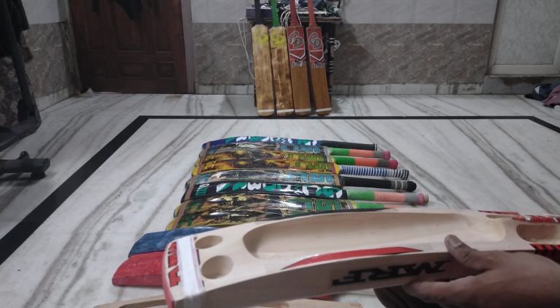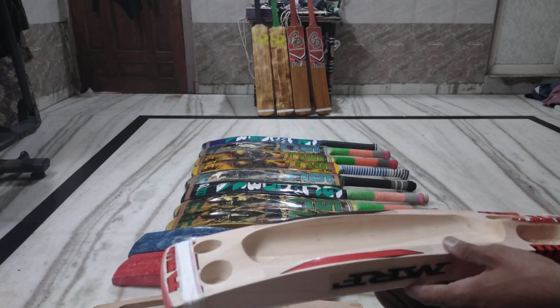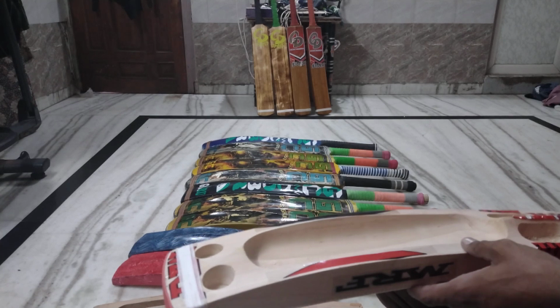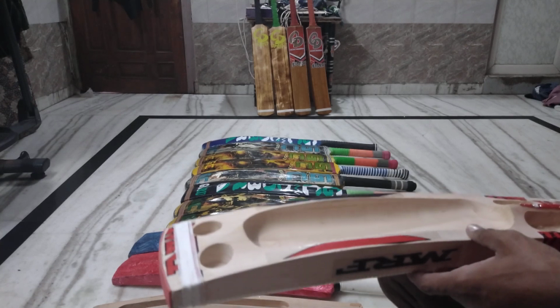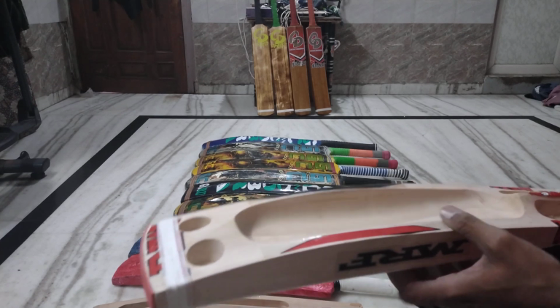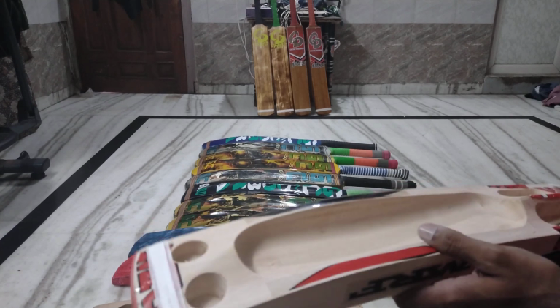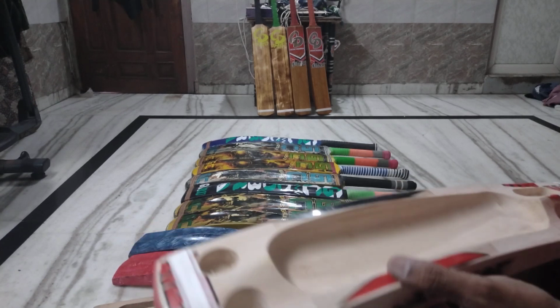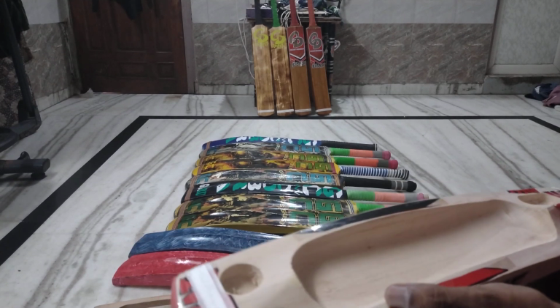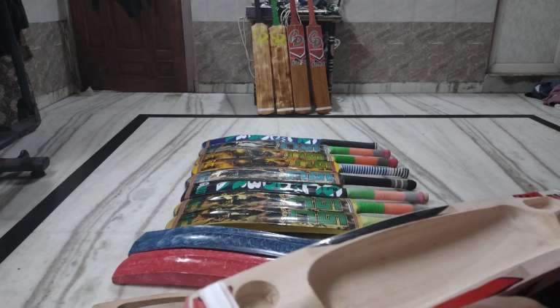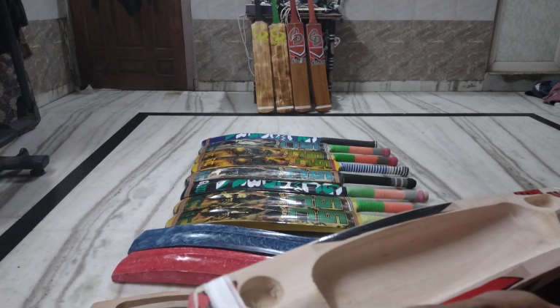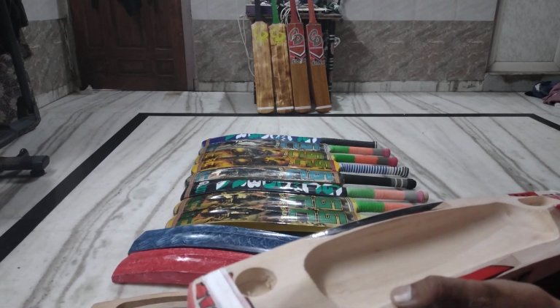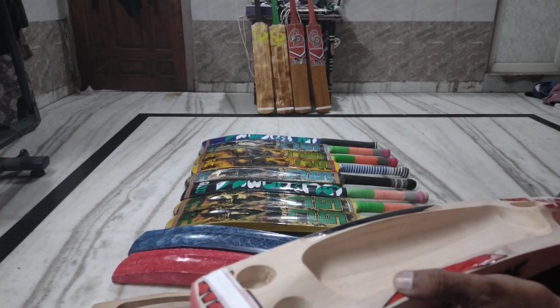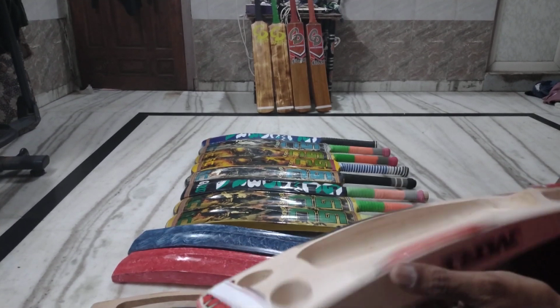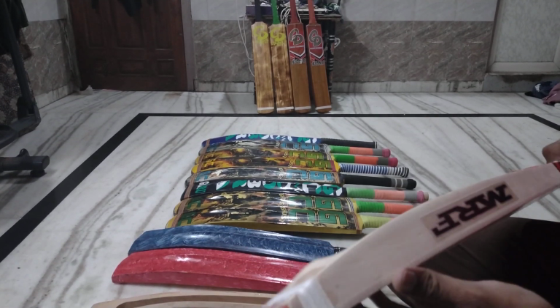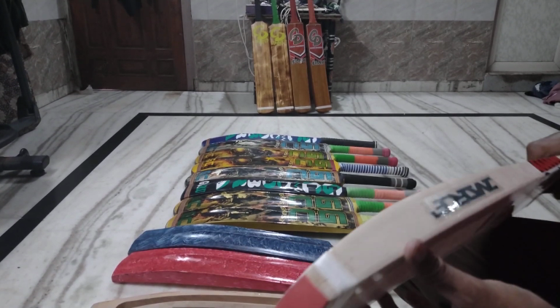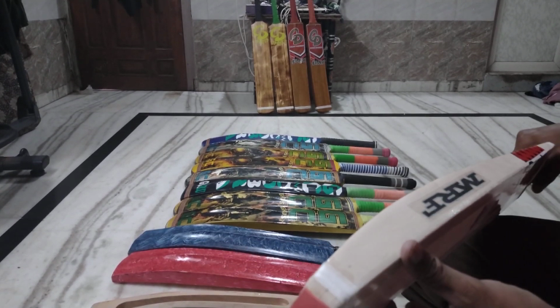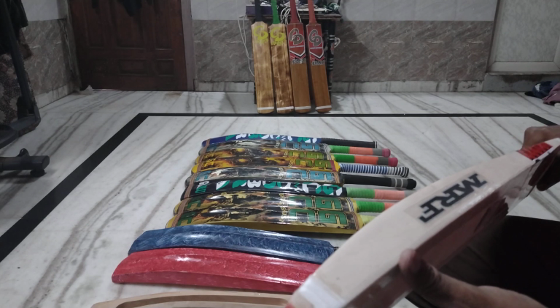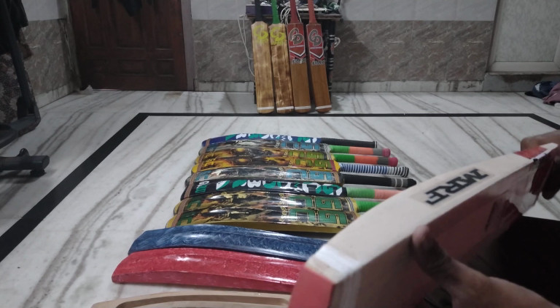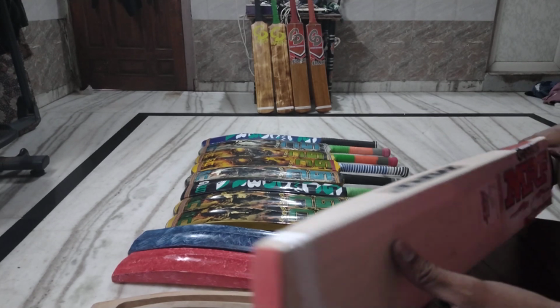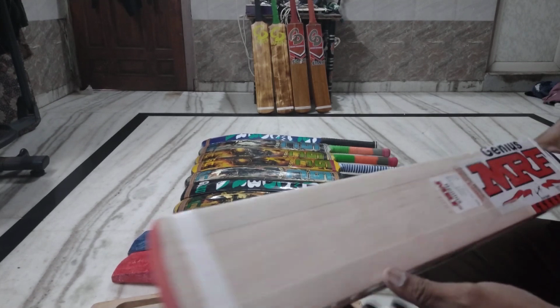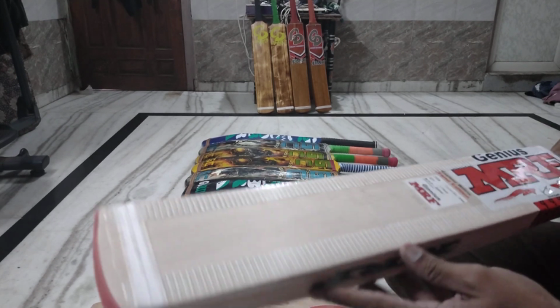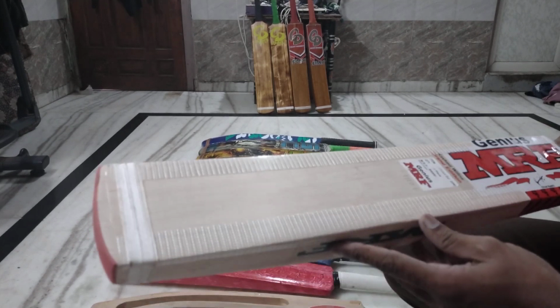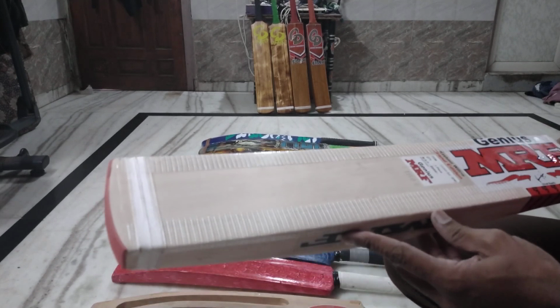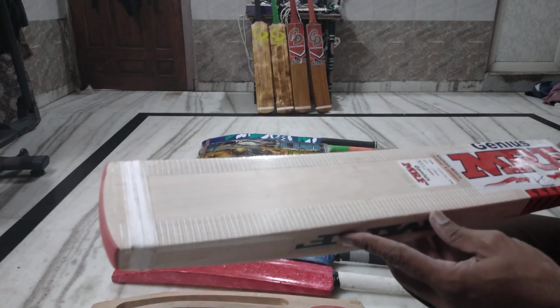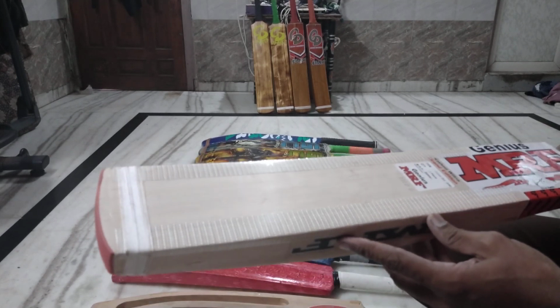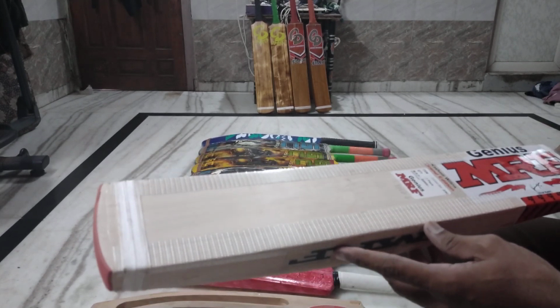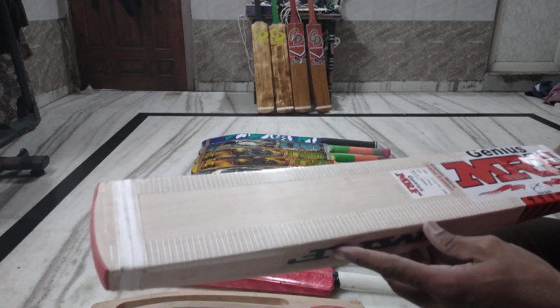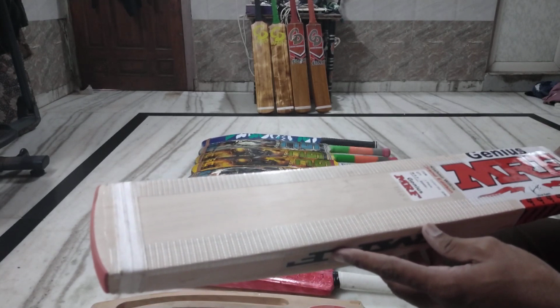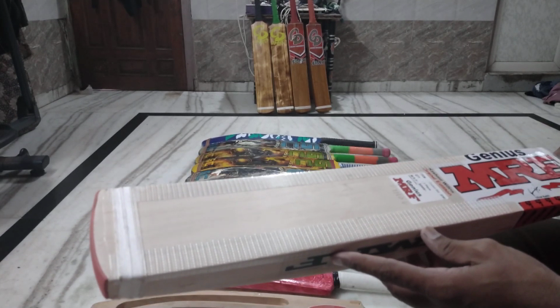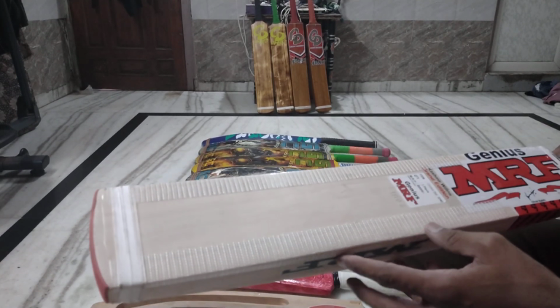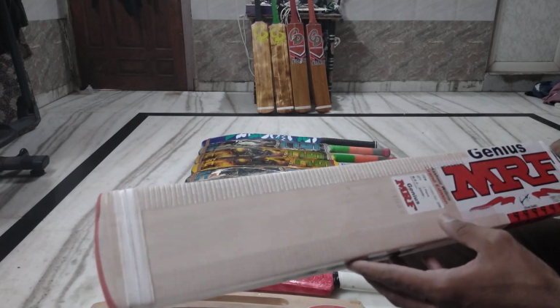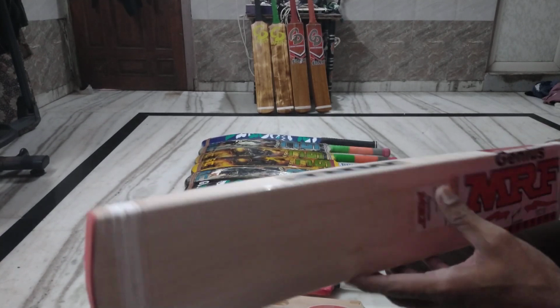Hello guys, I am telling you that this bat is the superior model of Bahubali.